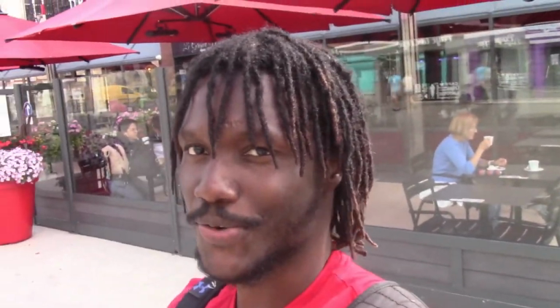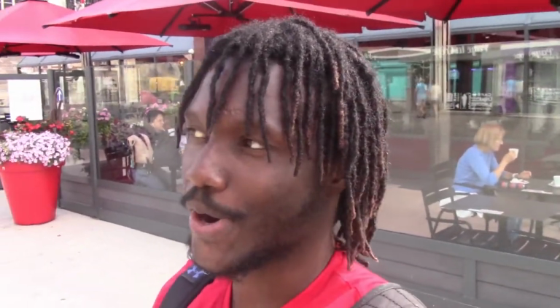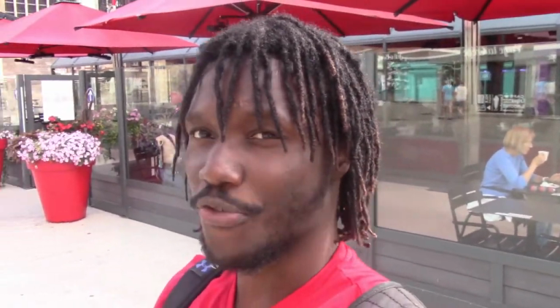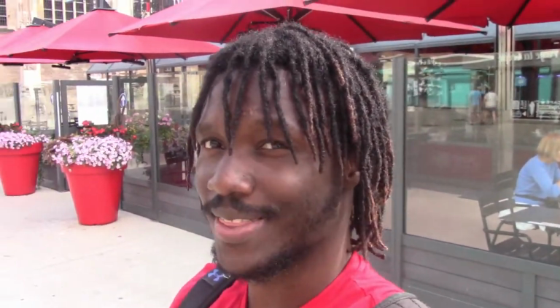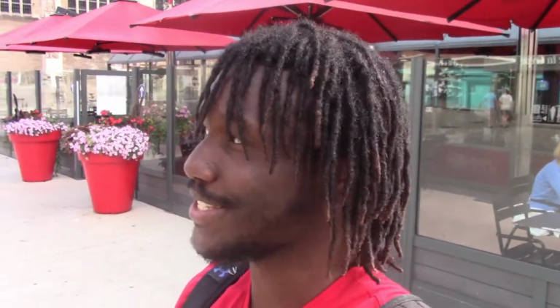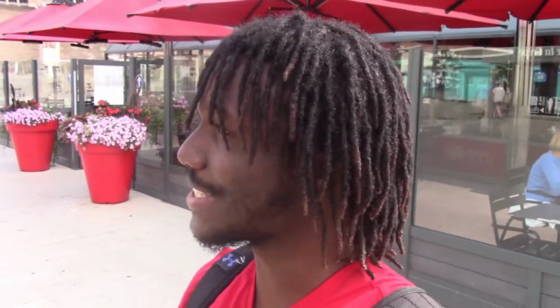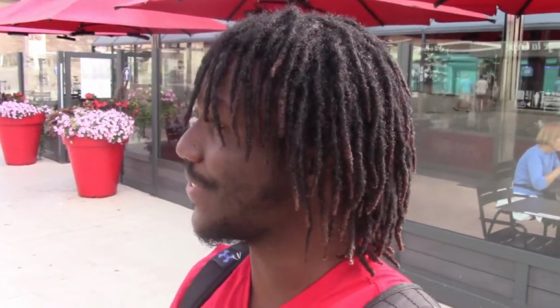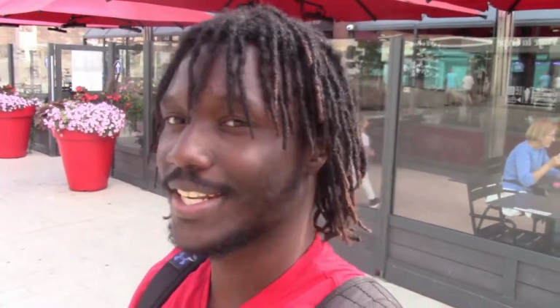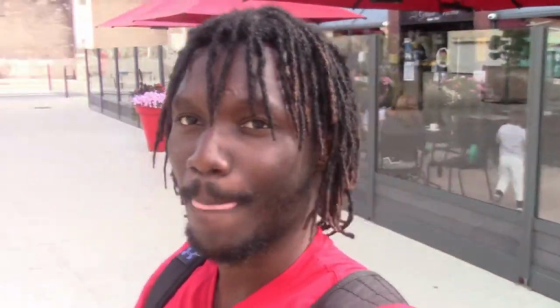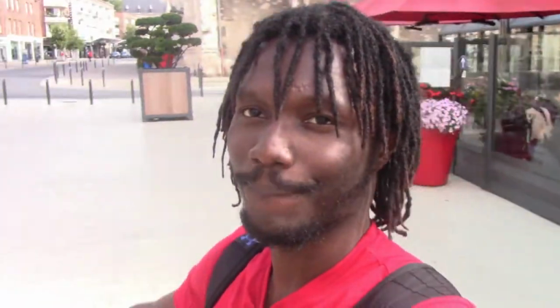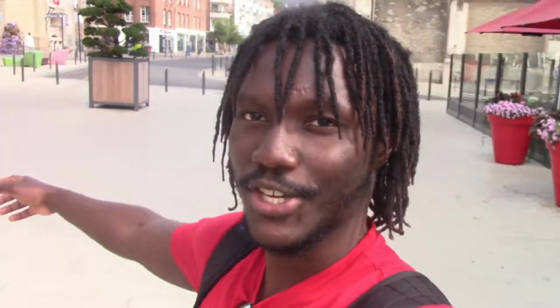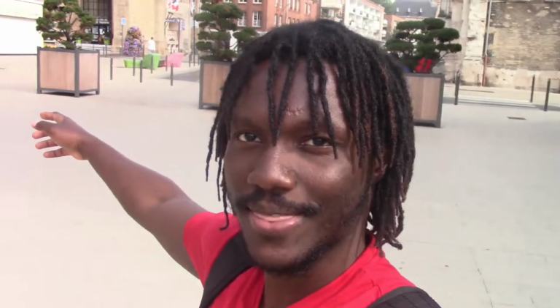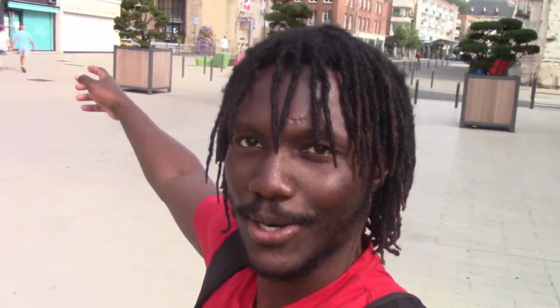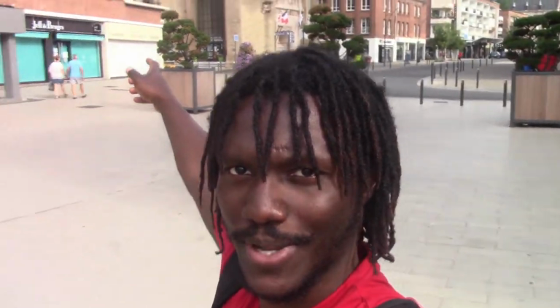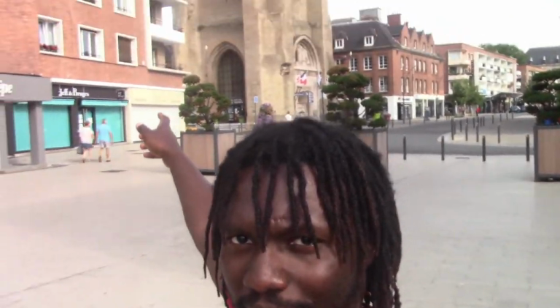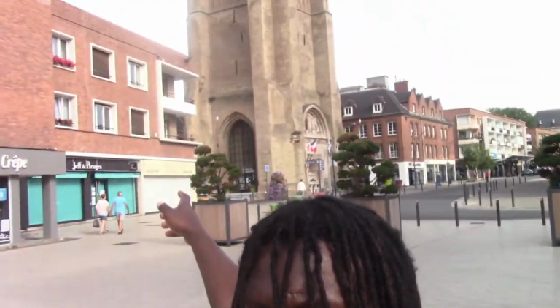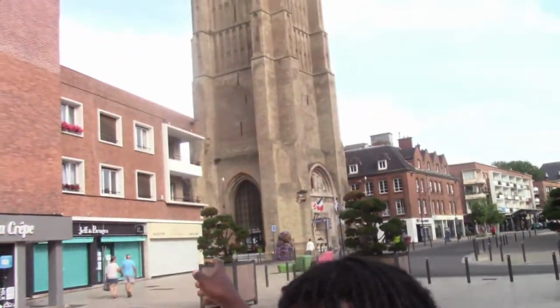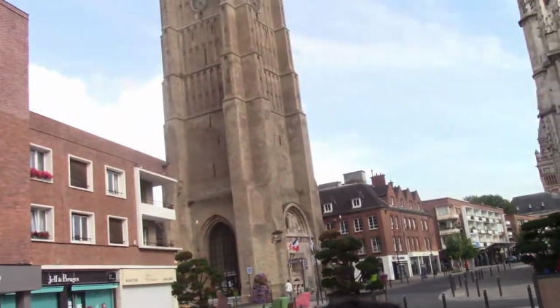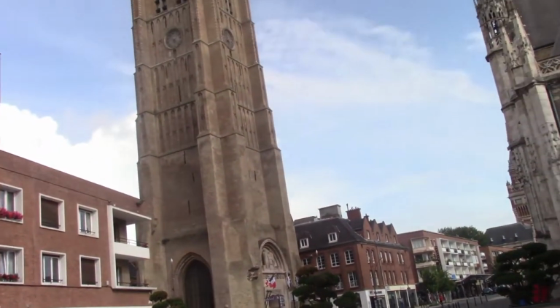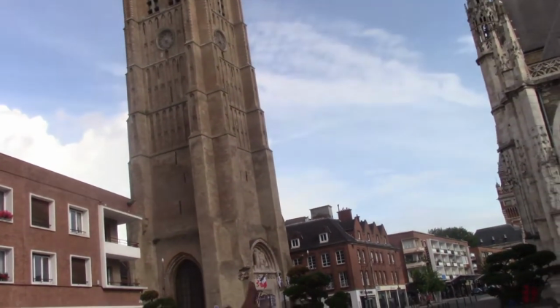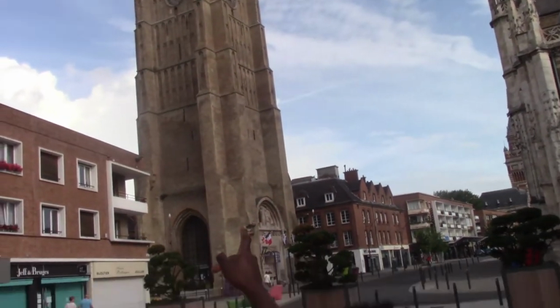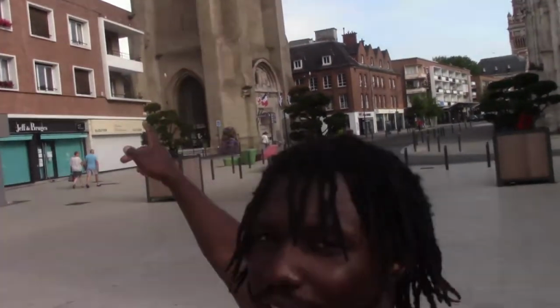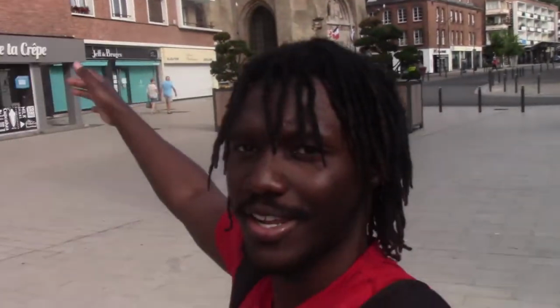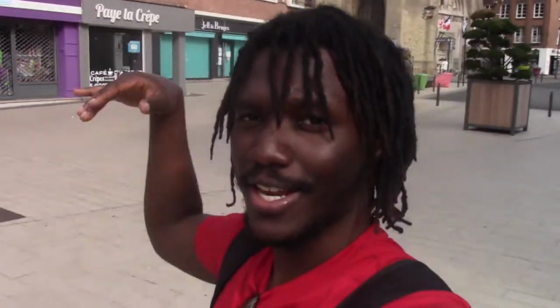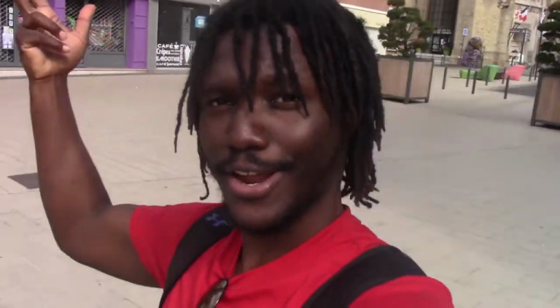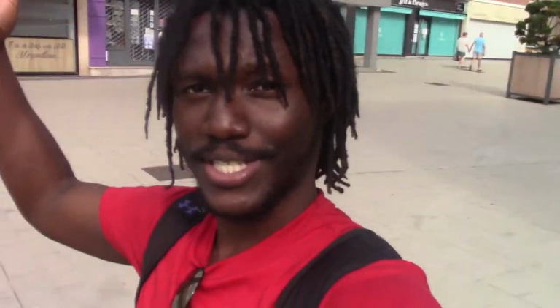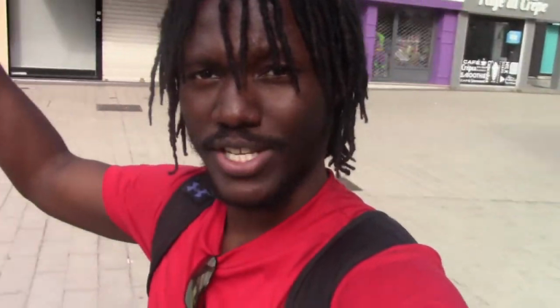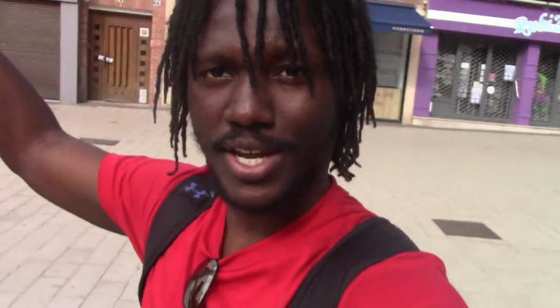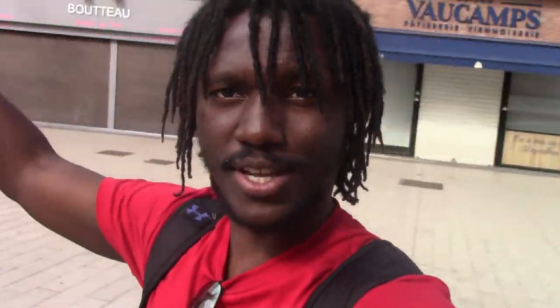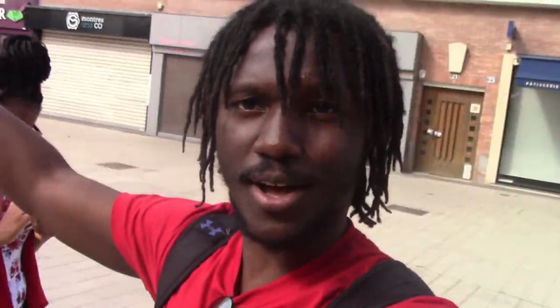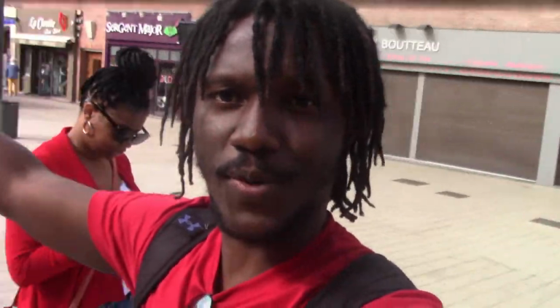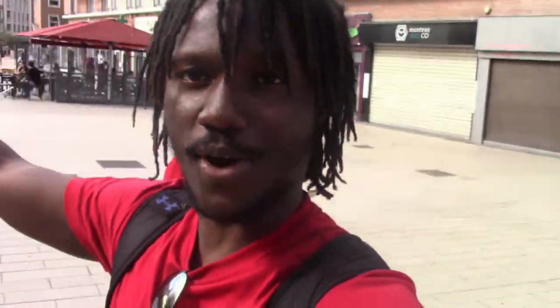Right now we are officially in the Centre Ville. You can see that clock tower thing right behind me — up there. And here you can see some restaurants all the way around.